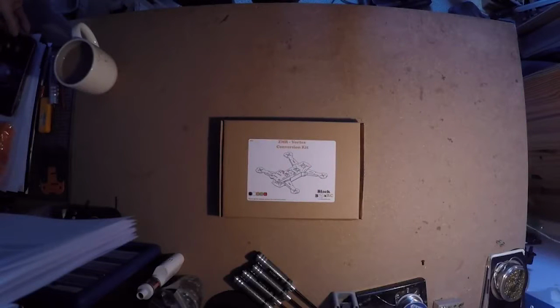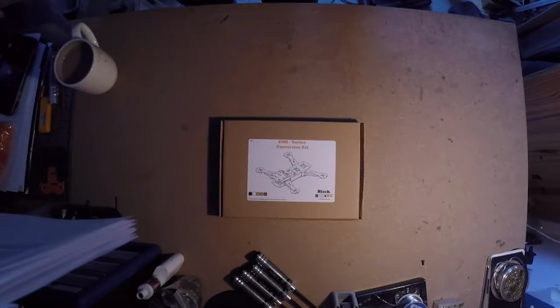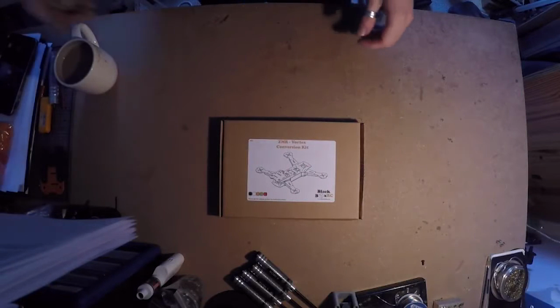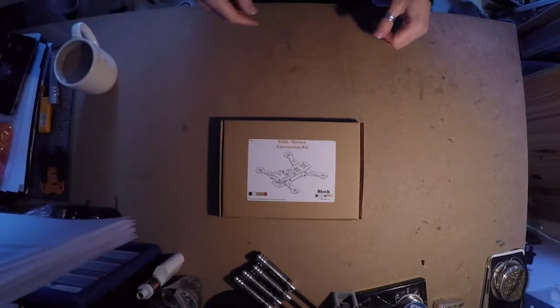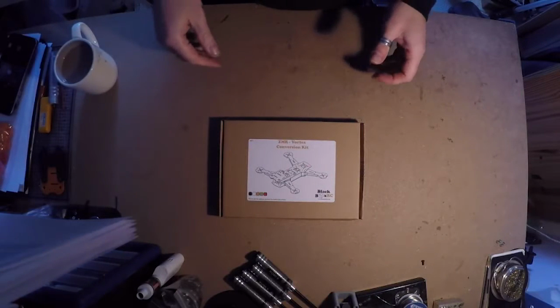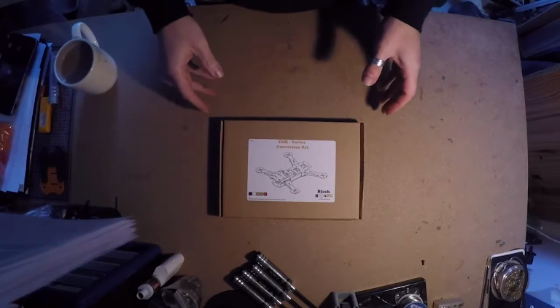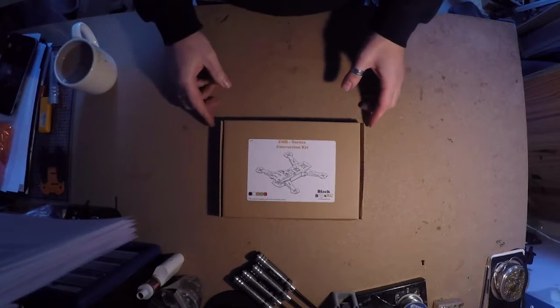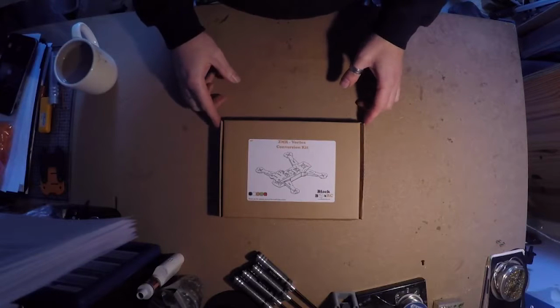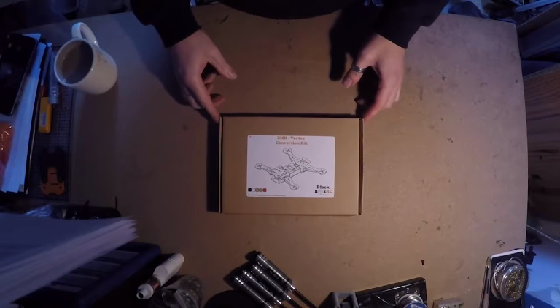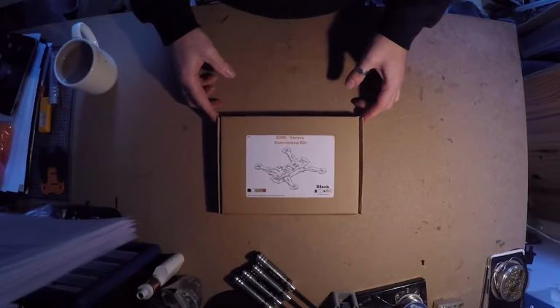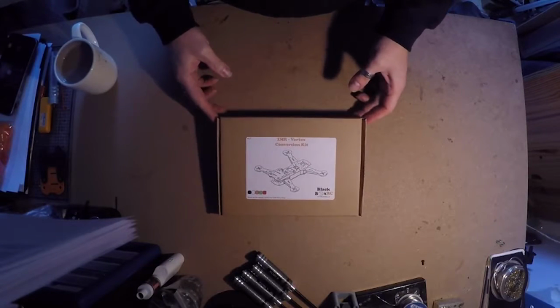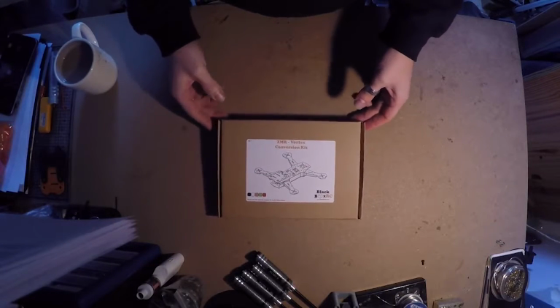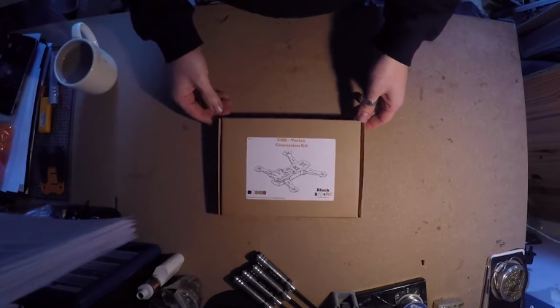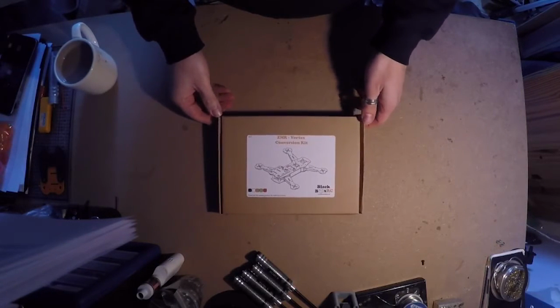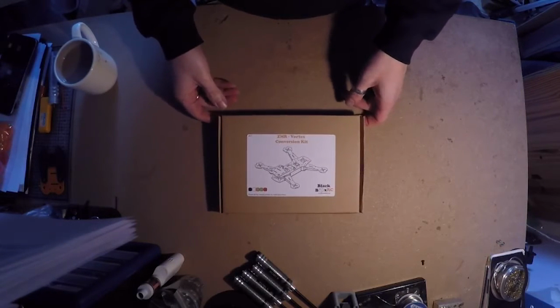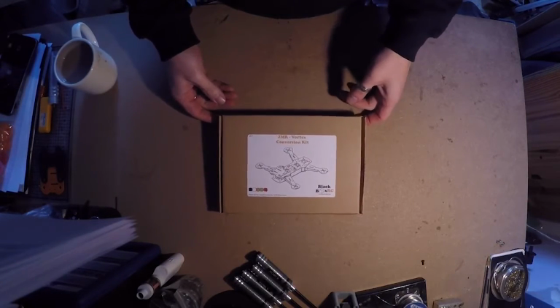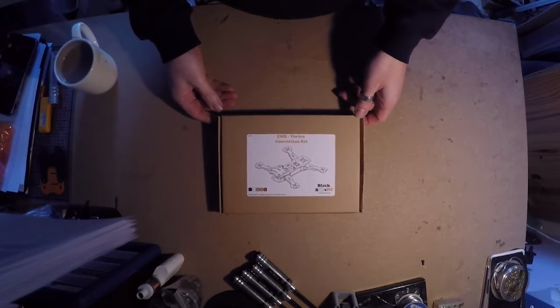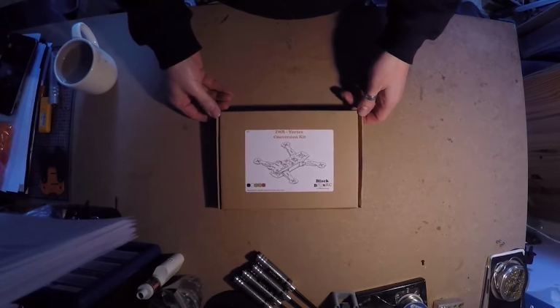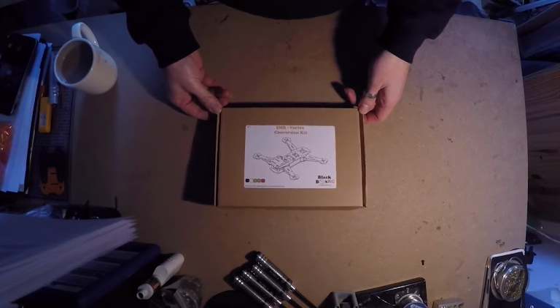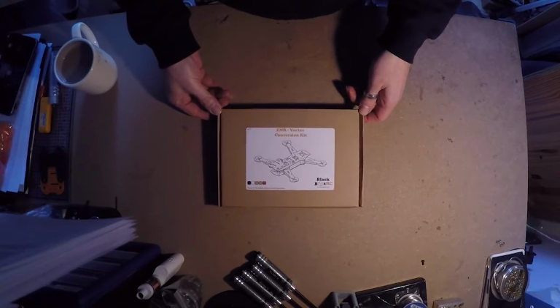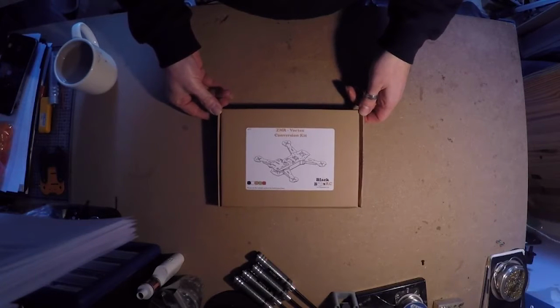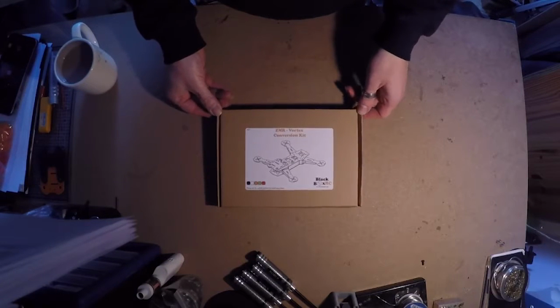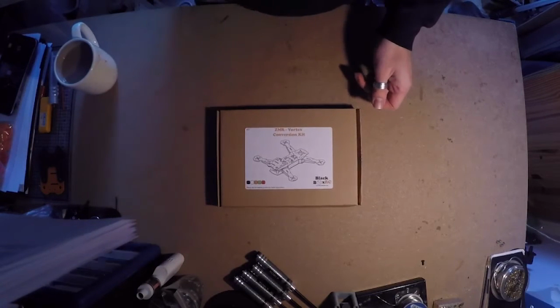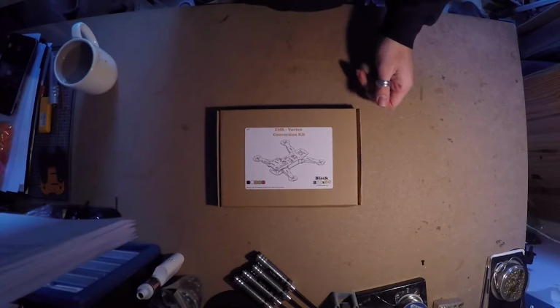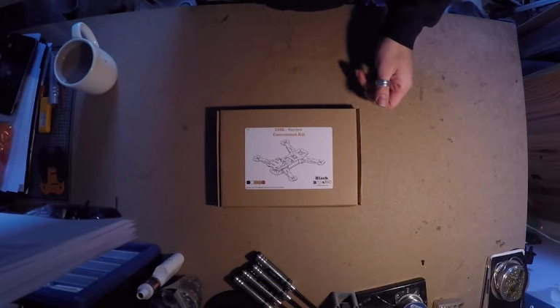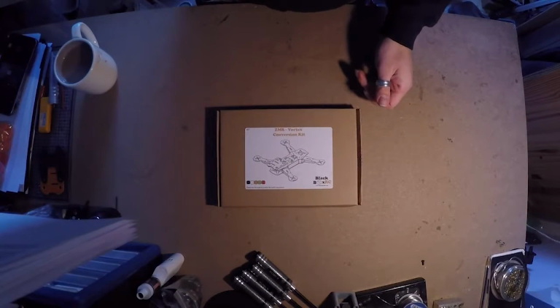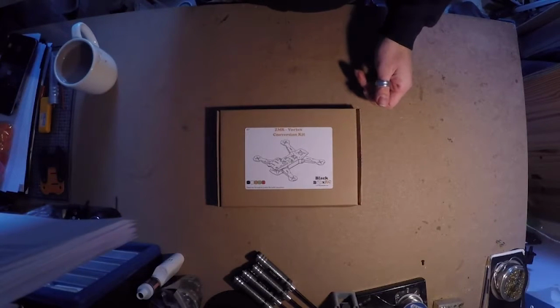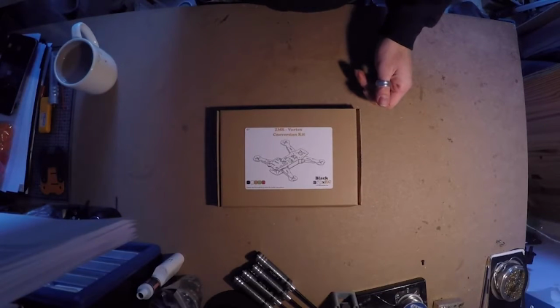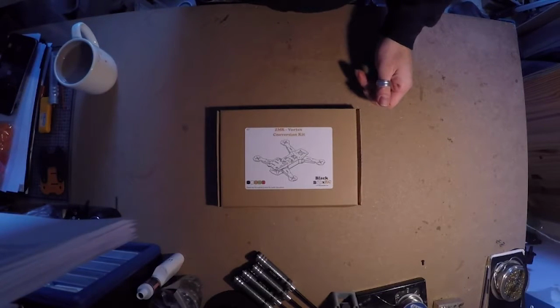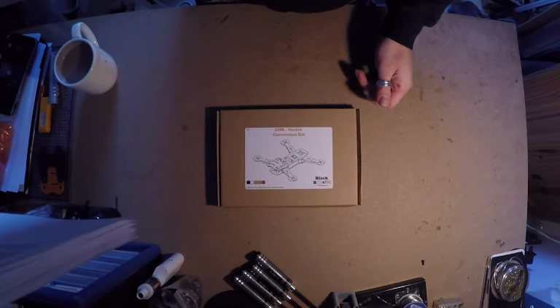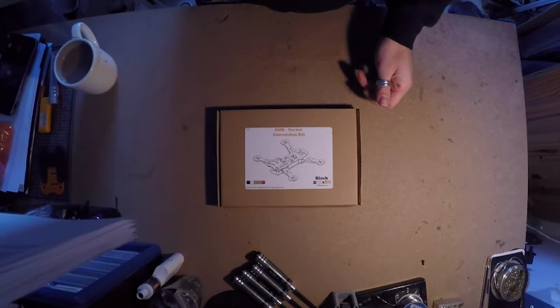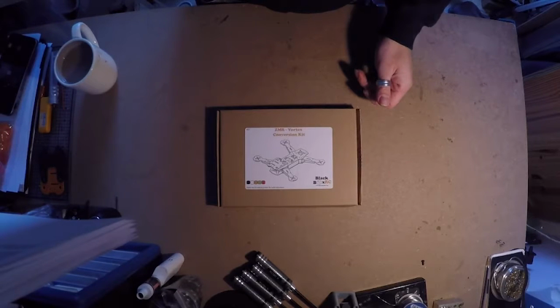This is a quick video to show you how to put together the ZMR to Vortex conversion kit that we've just designed and released. You can find it on our website and it'll also be put on eBay soon.